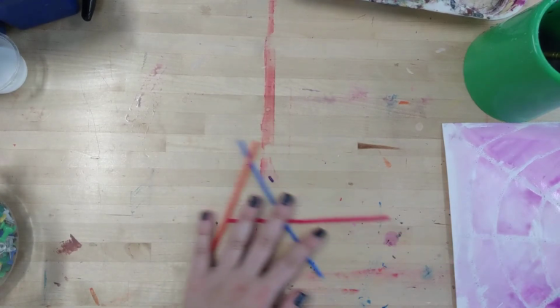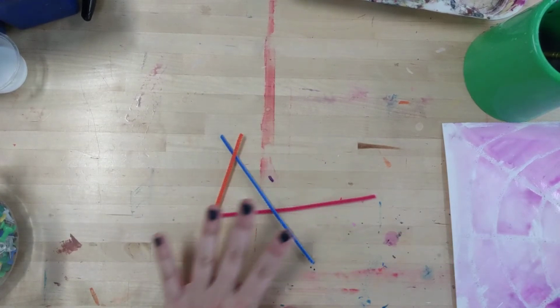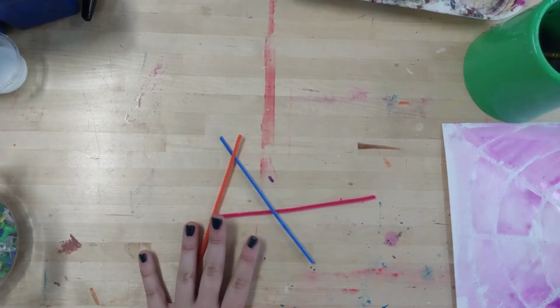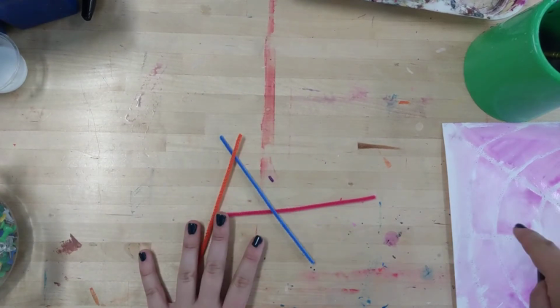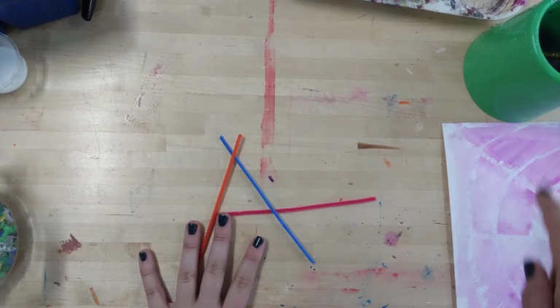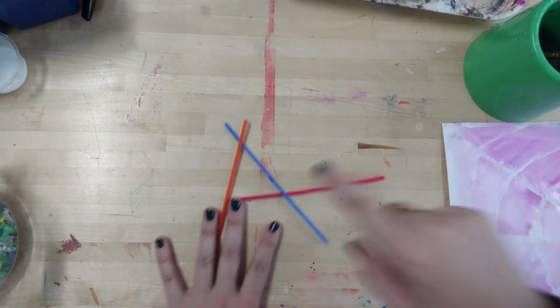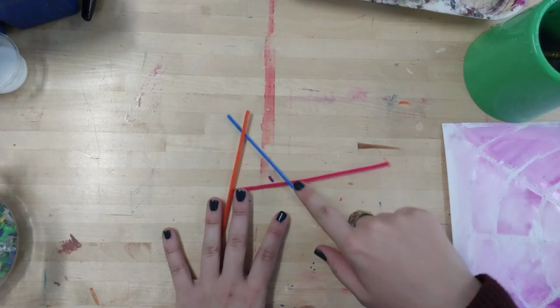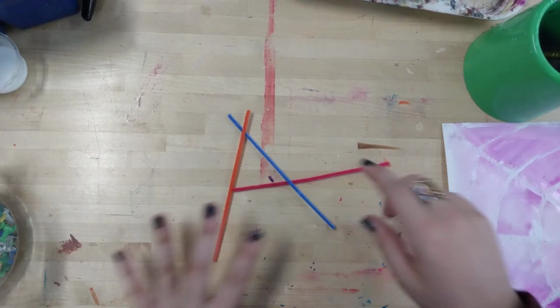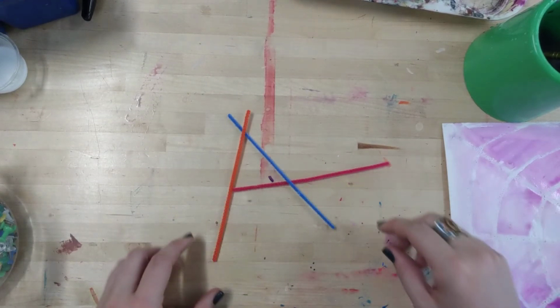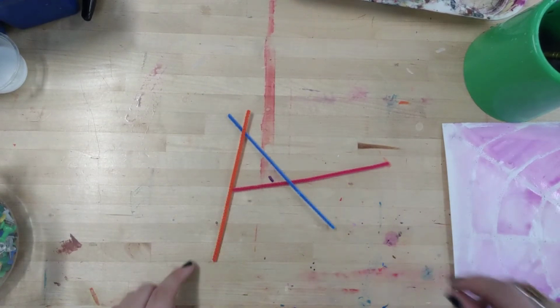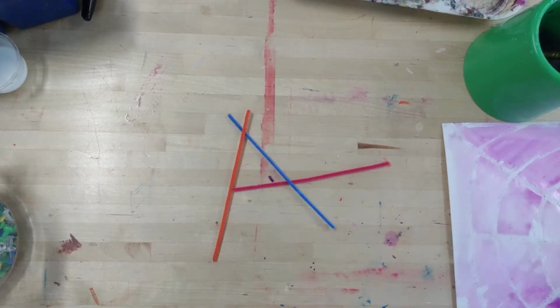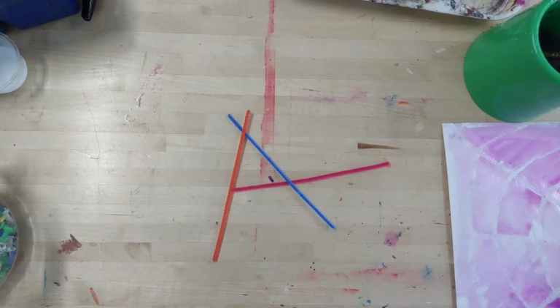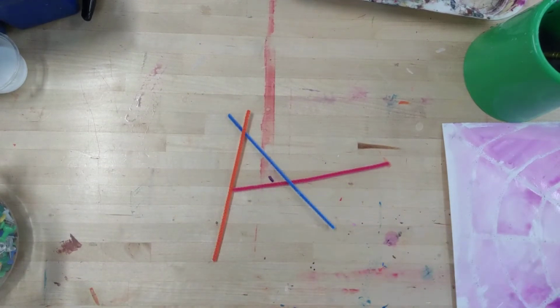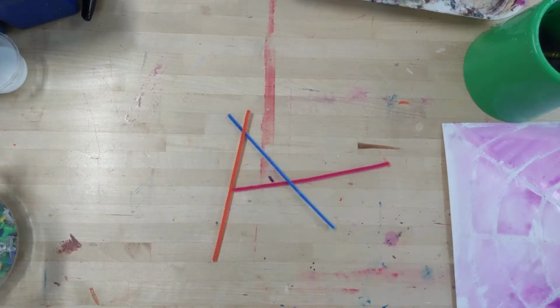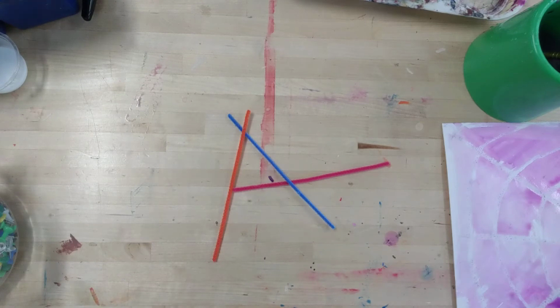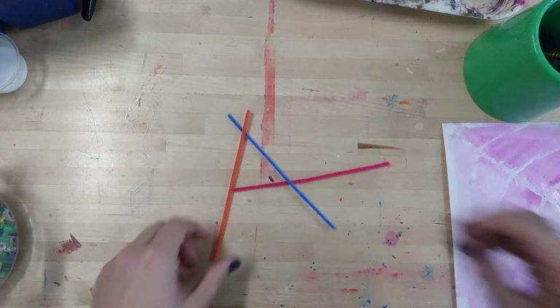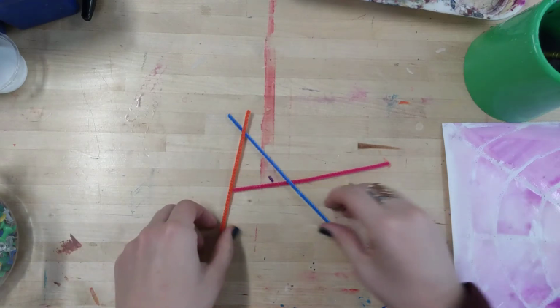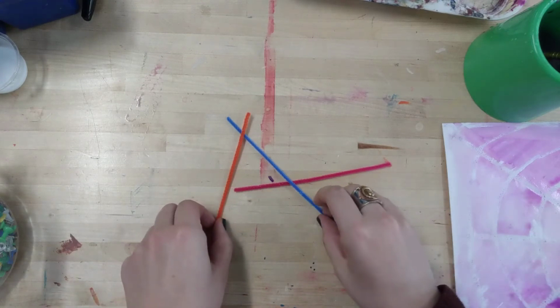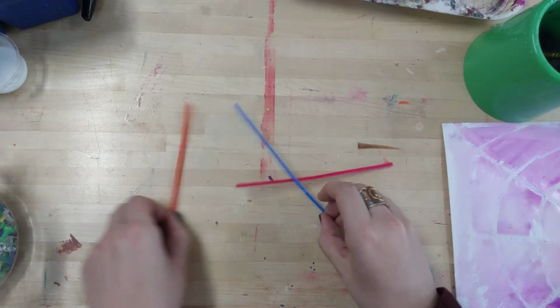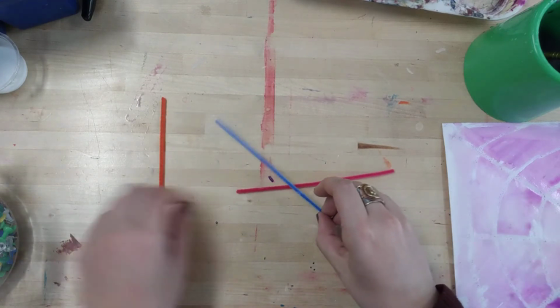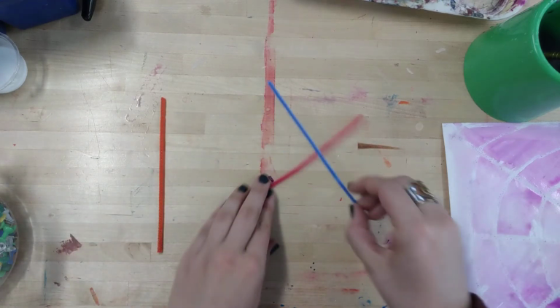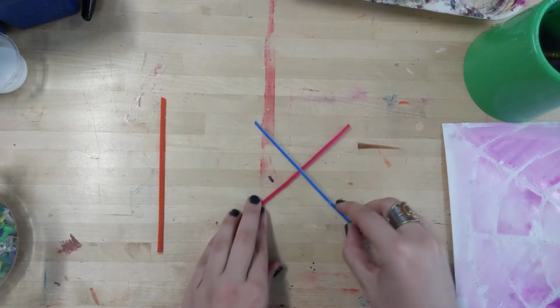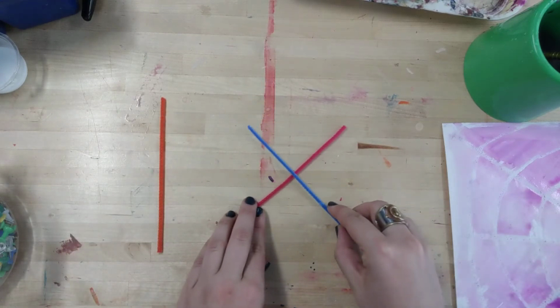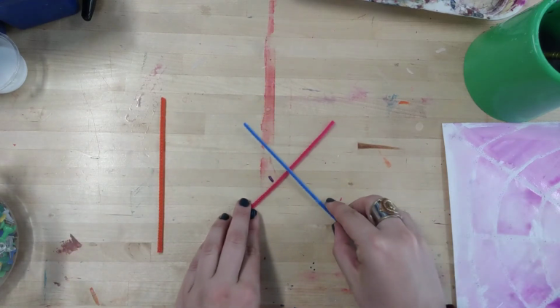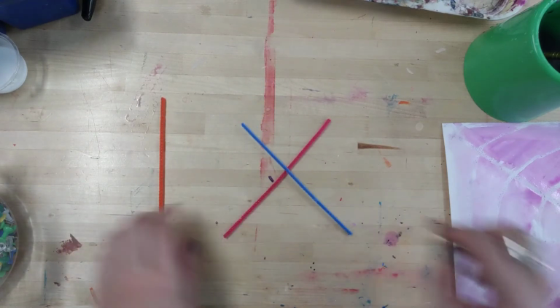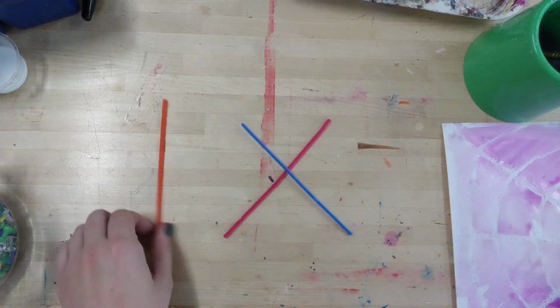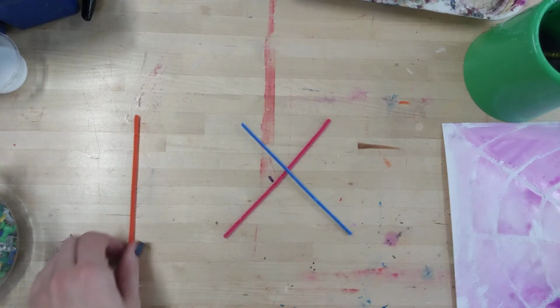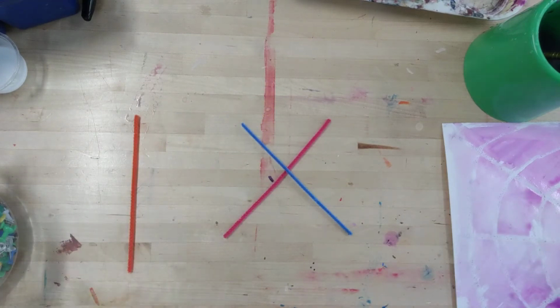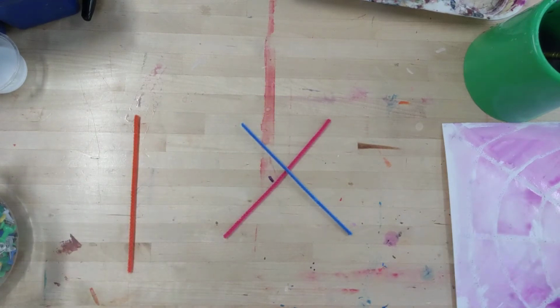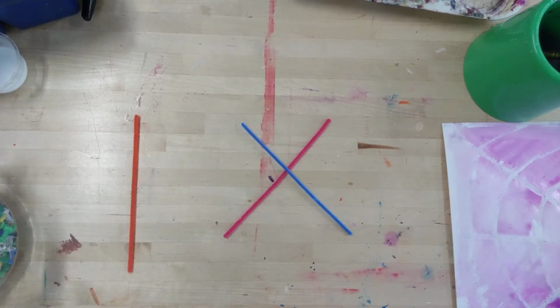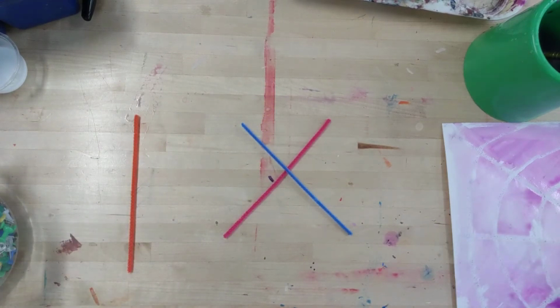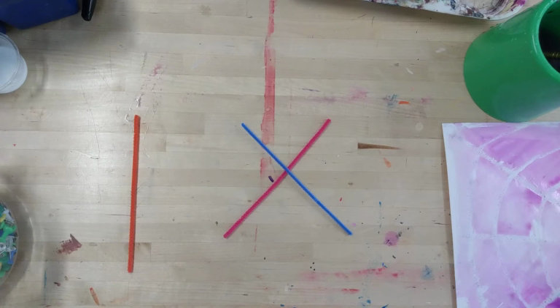Guys, I finished my painting, and now I'm going to make my spider. To make my spider, I'm going to make an X with my pipe cleaners.